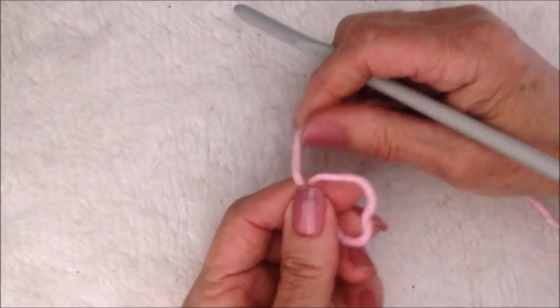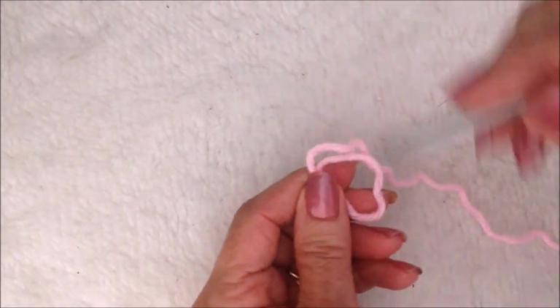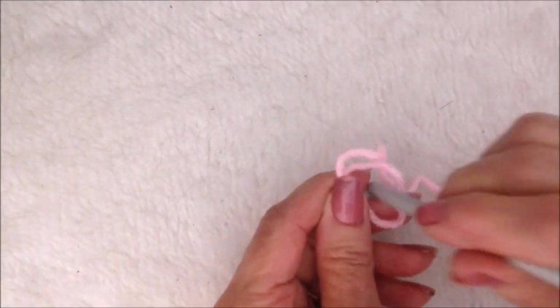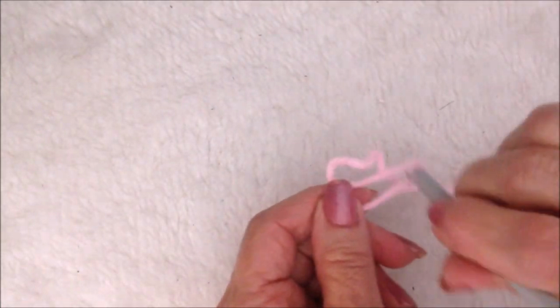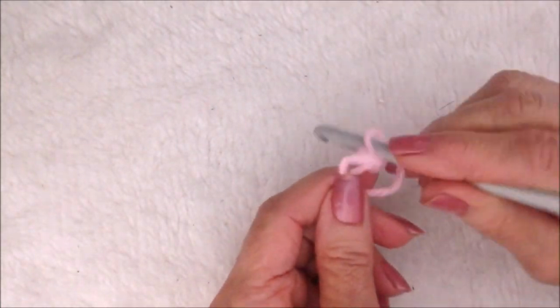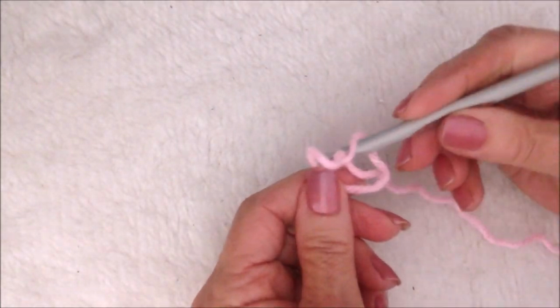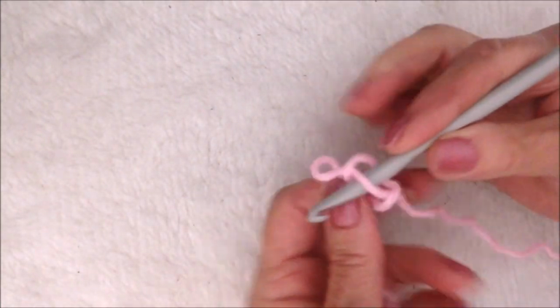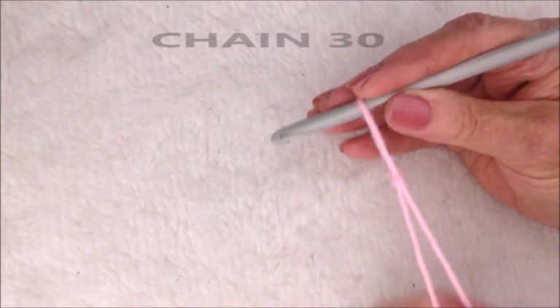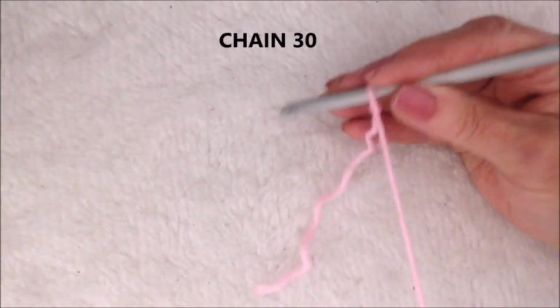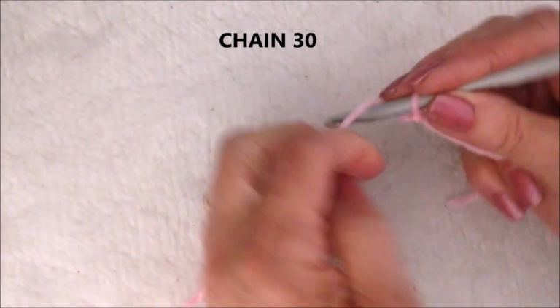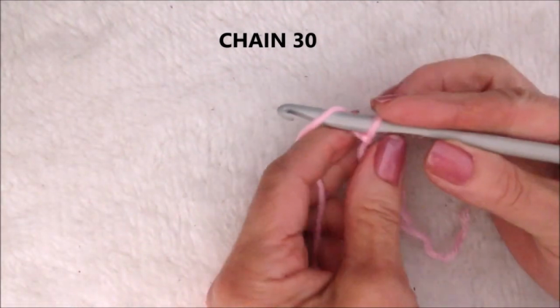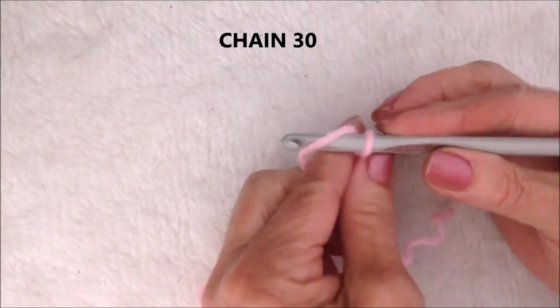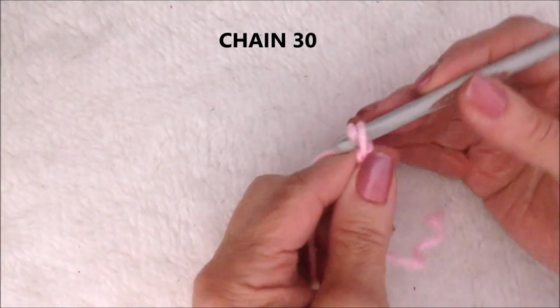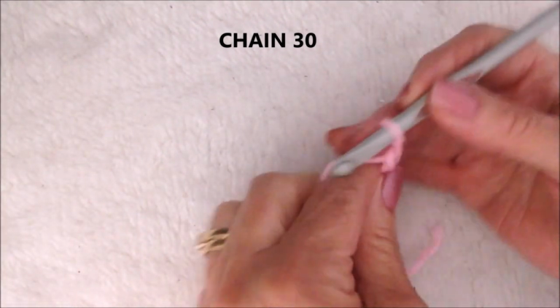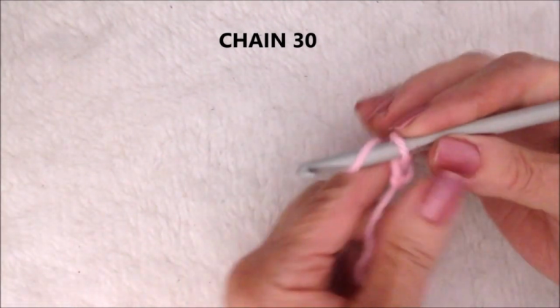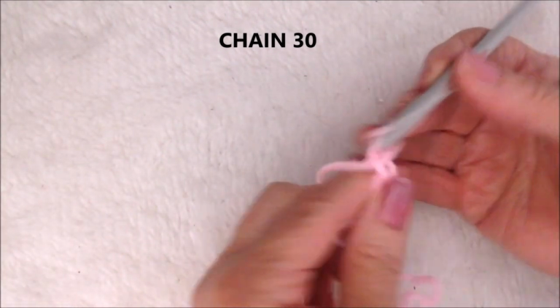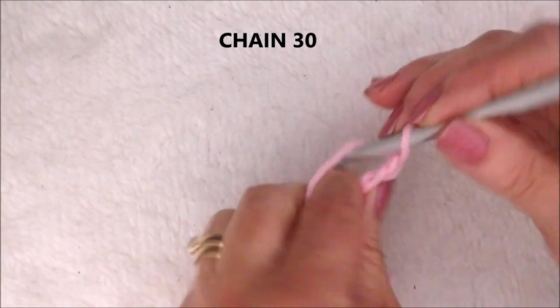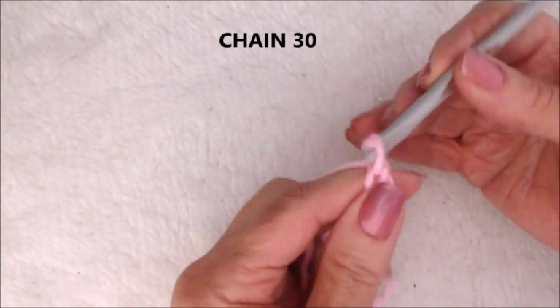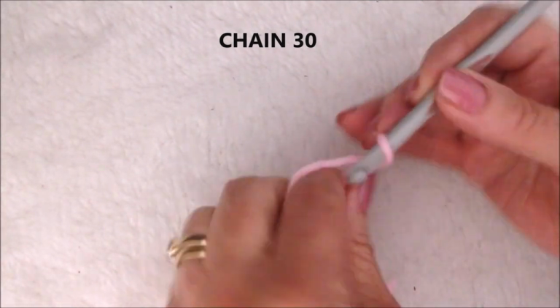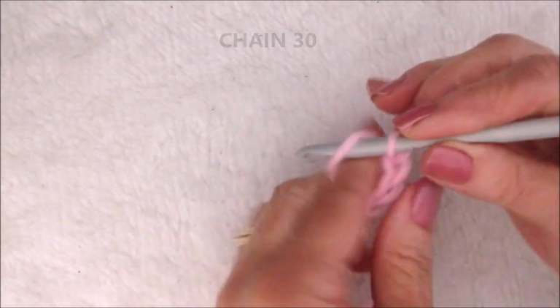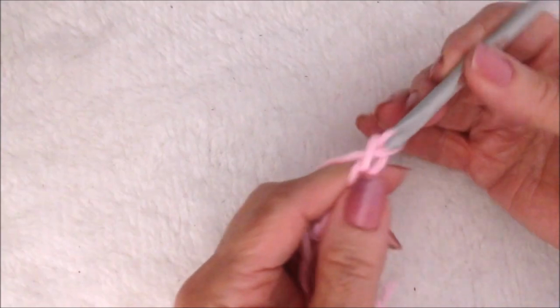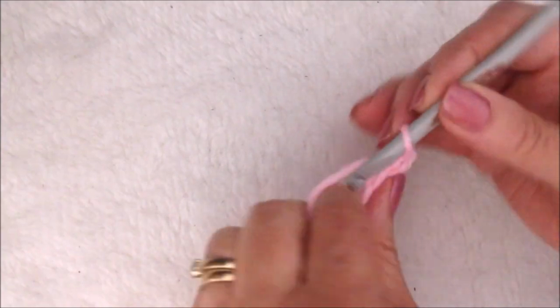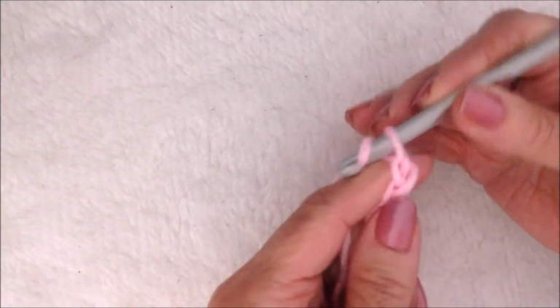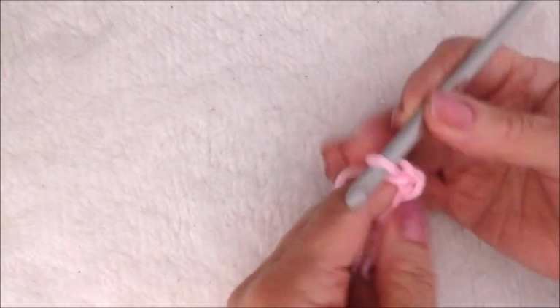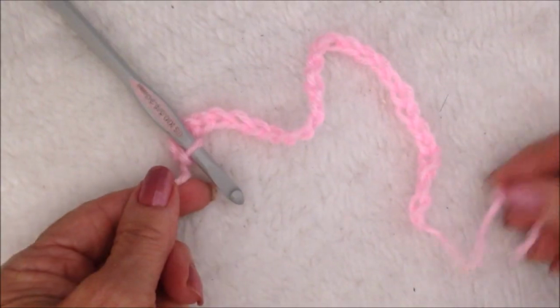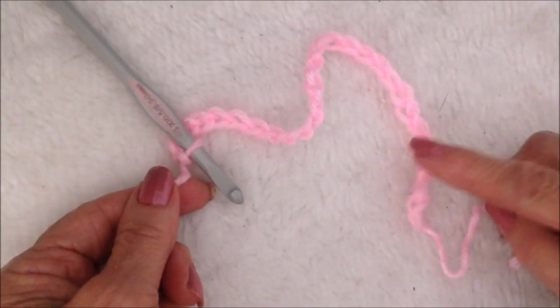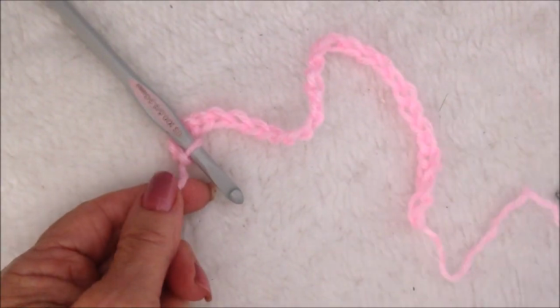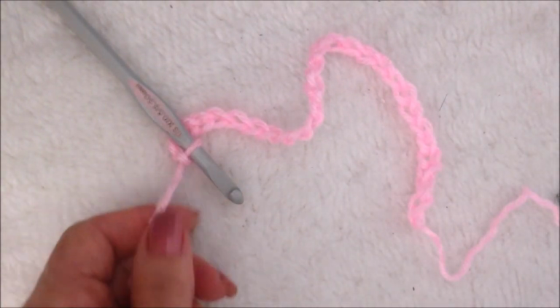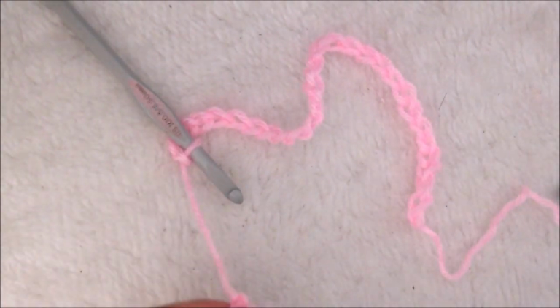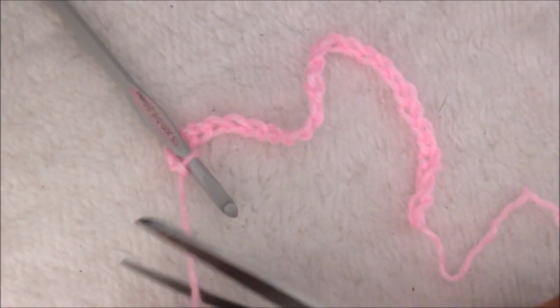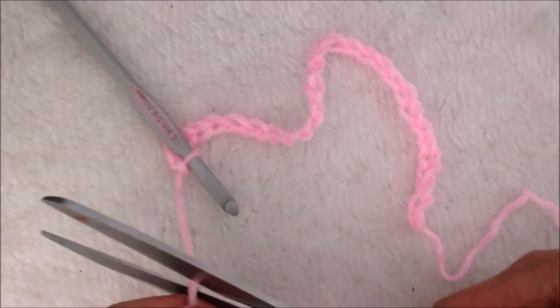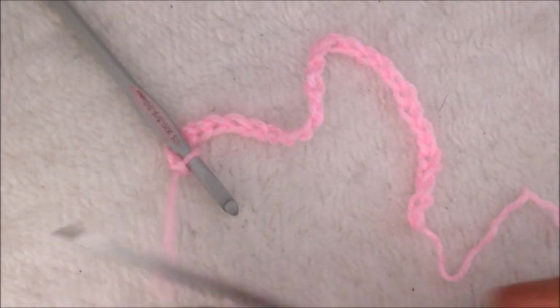Start with a slipknot. I'm going to chain 30. I have chained 30 and fasten off.